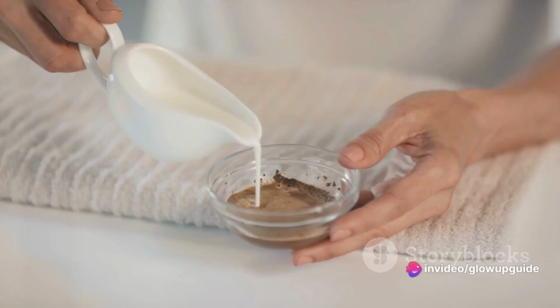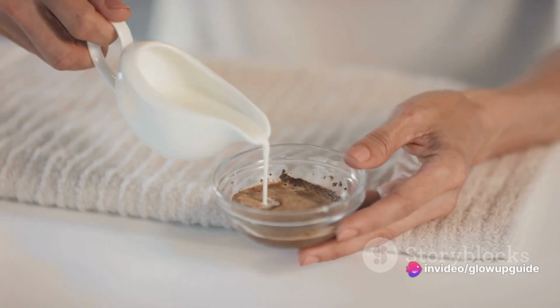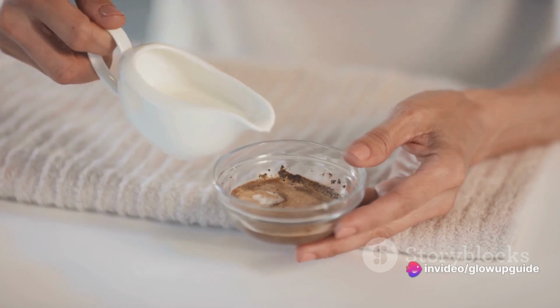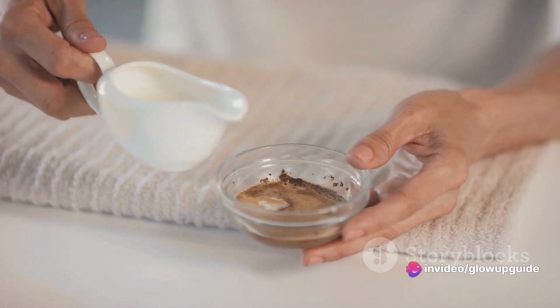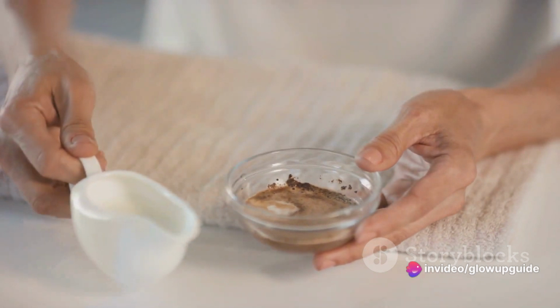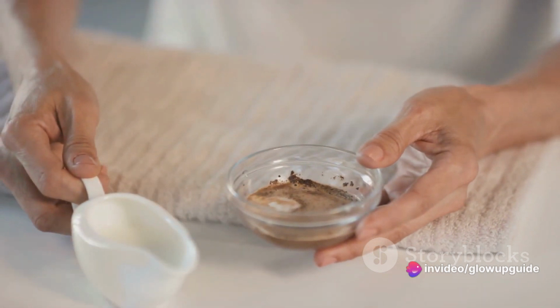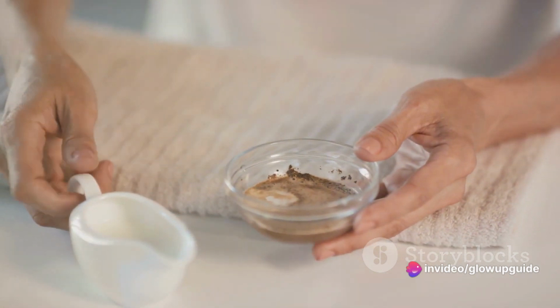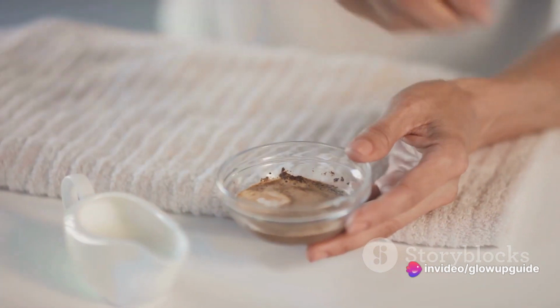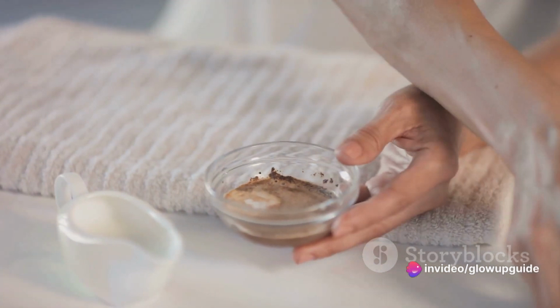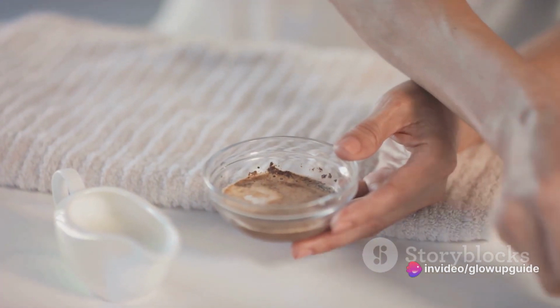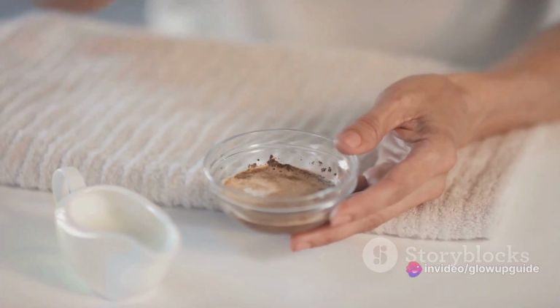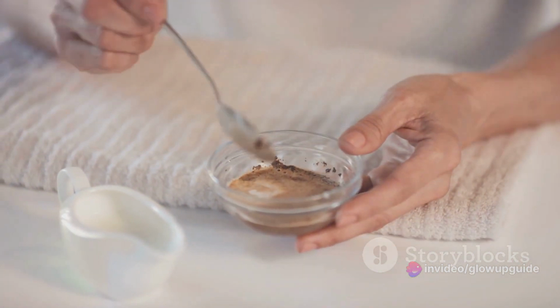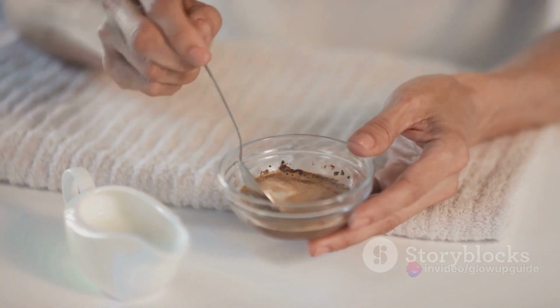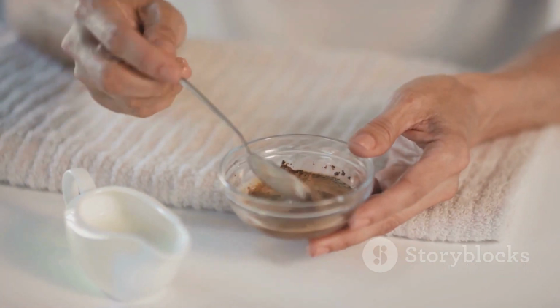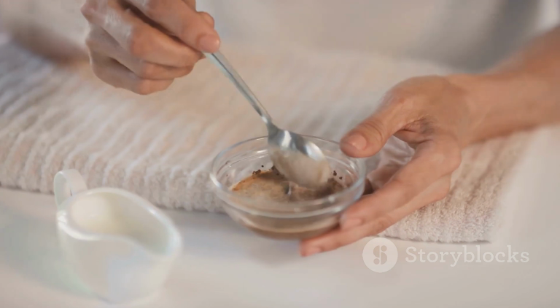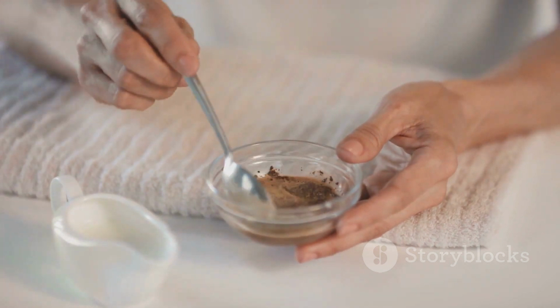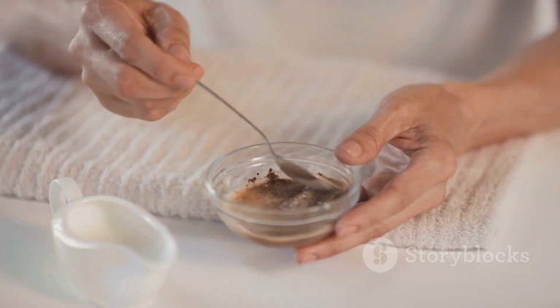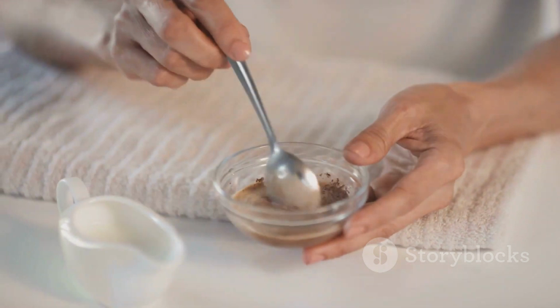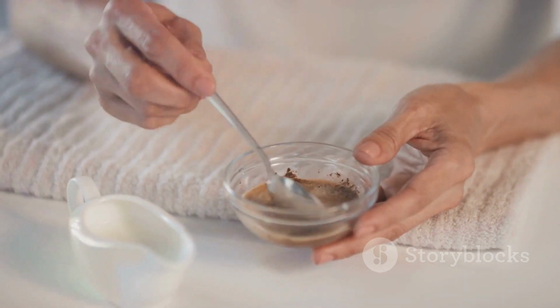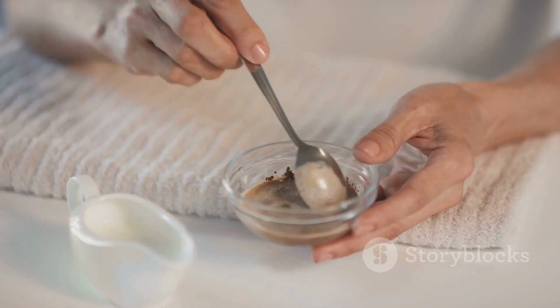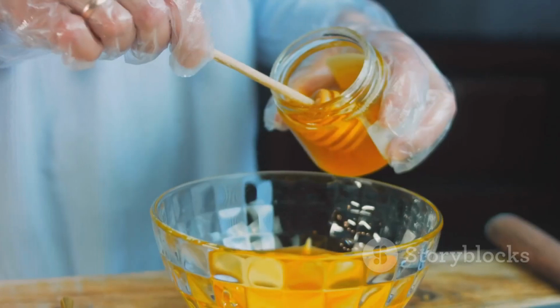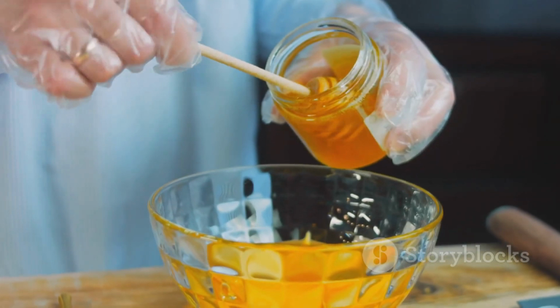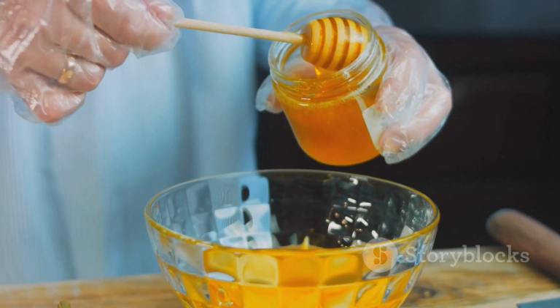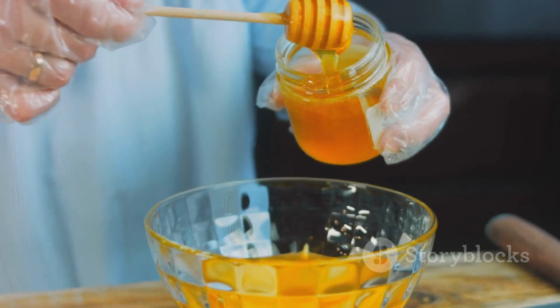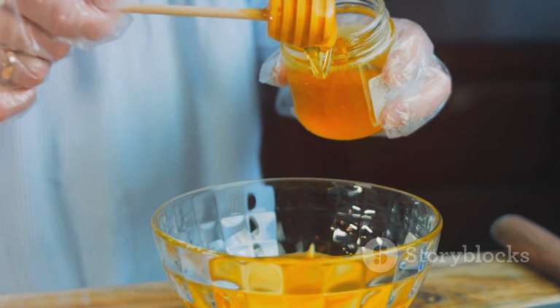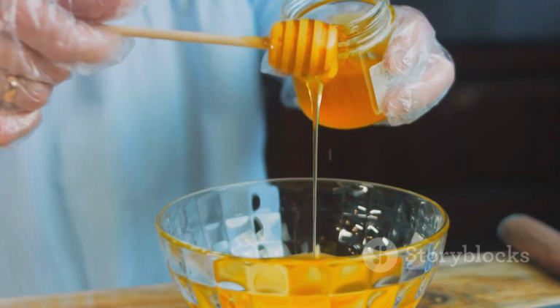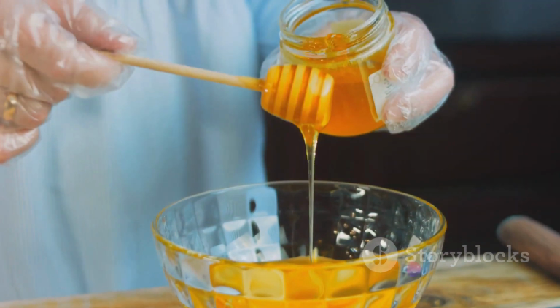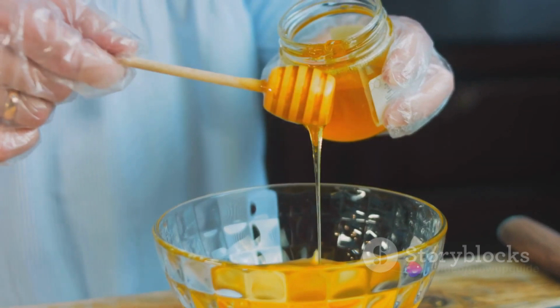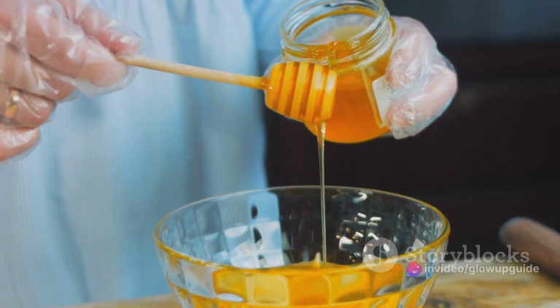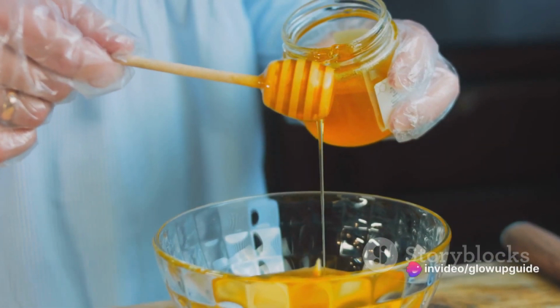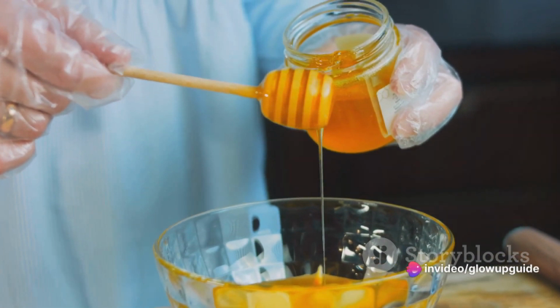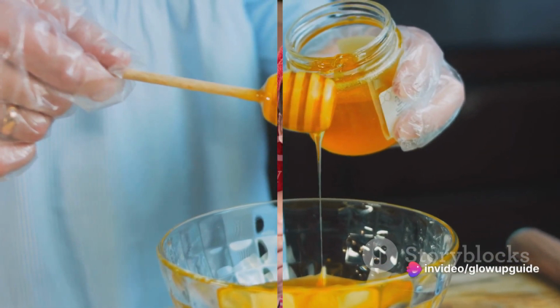All you need is 2 tablespoons of fresh curd, preferably unflavored and unsweetened, and 1 tablespoon of honey. The process is easy — begin by mixing both ingredients in a clean bowl until they blend into a smooth paste.